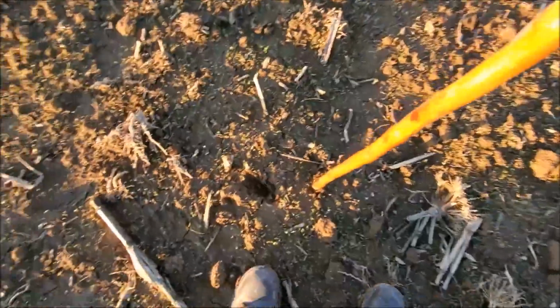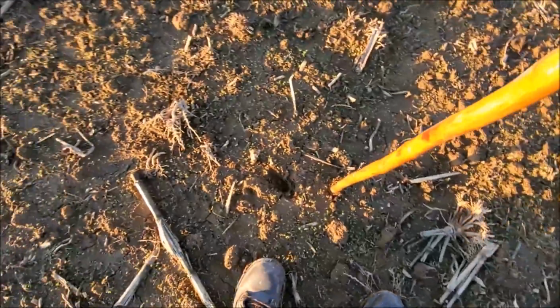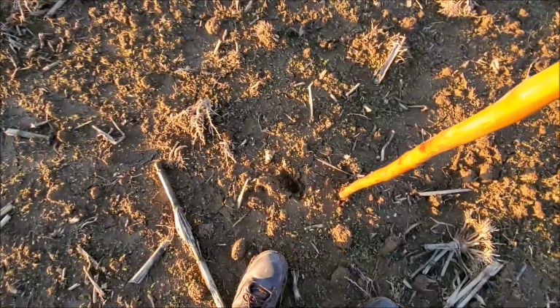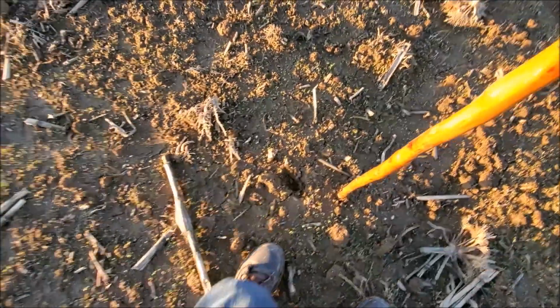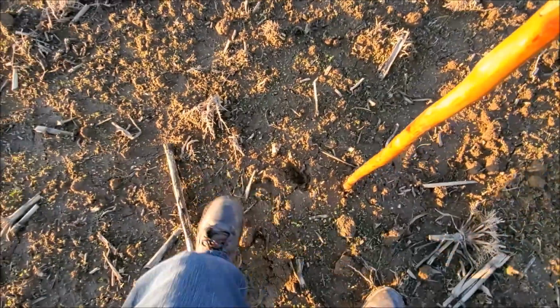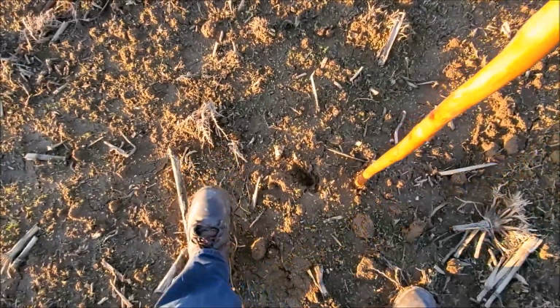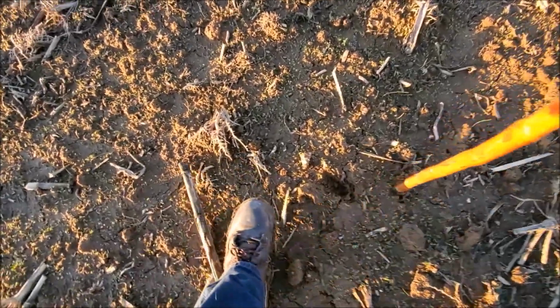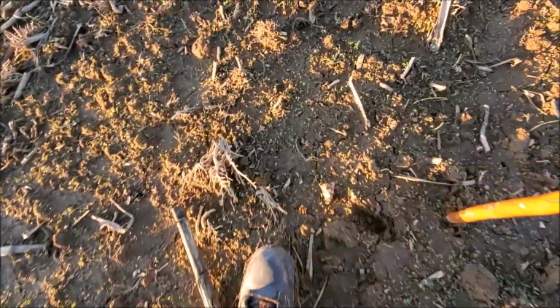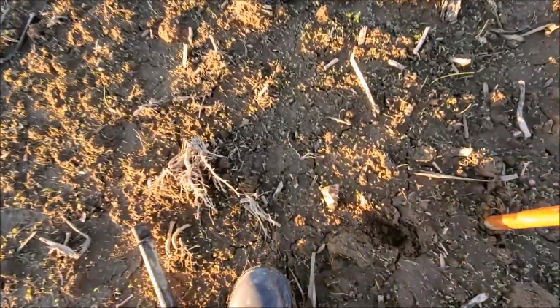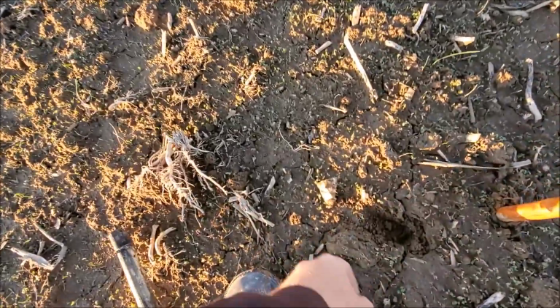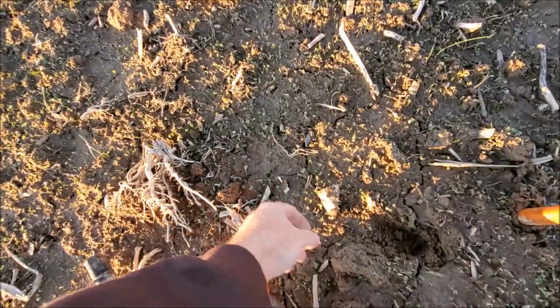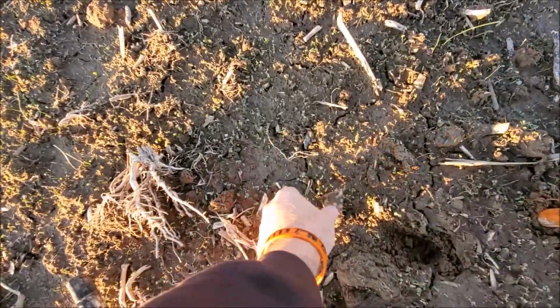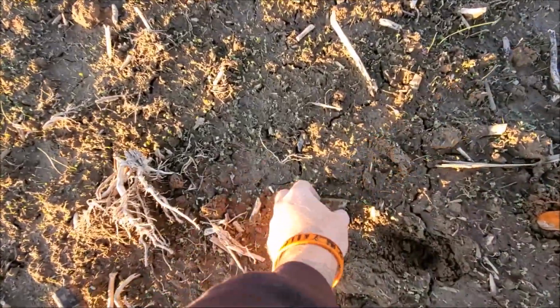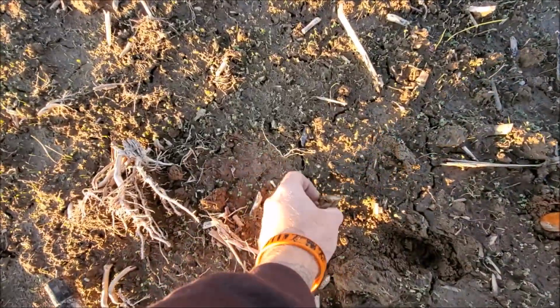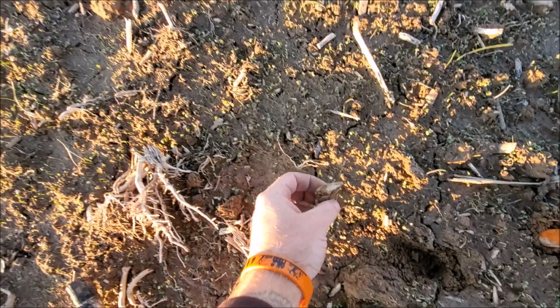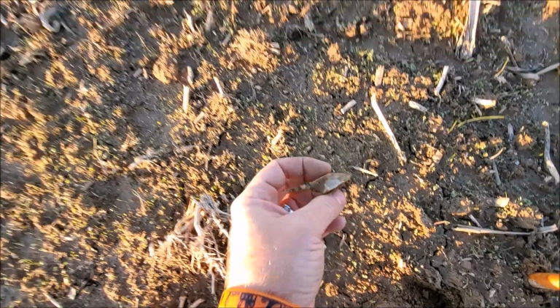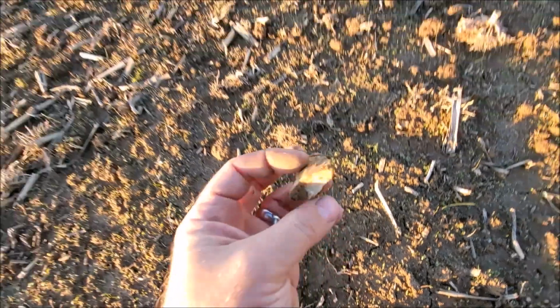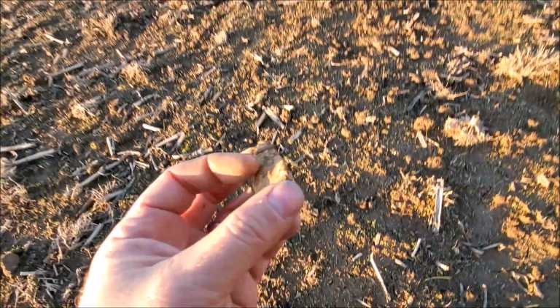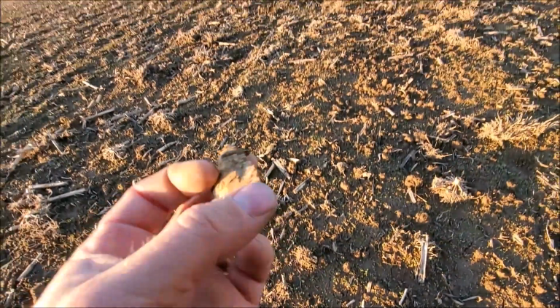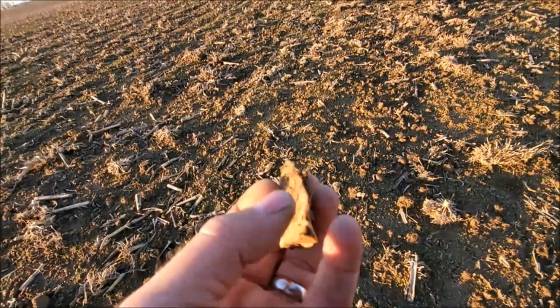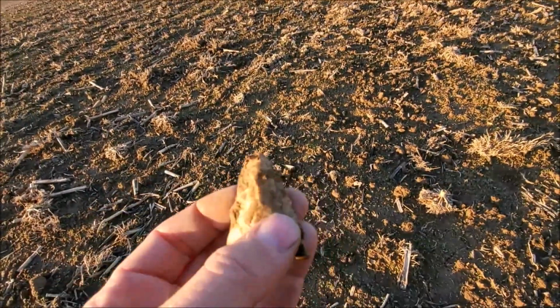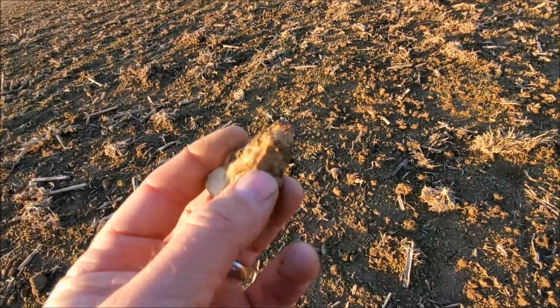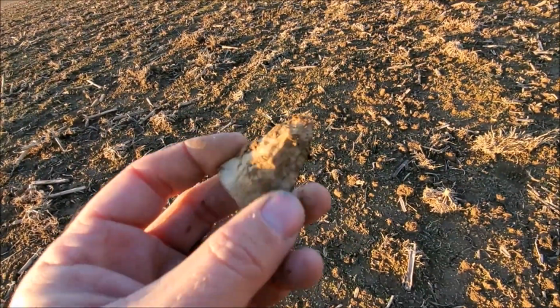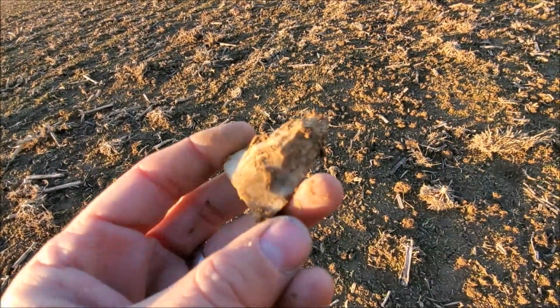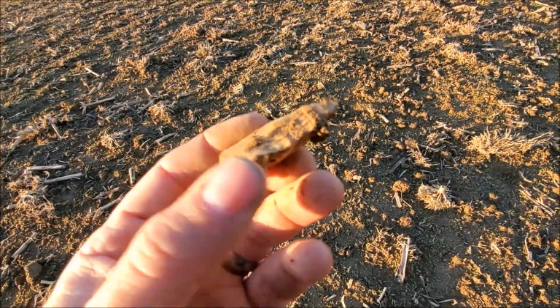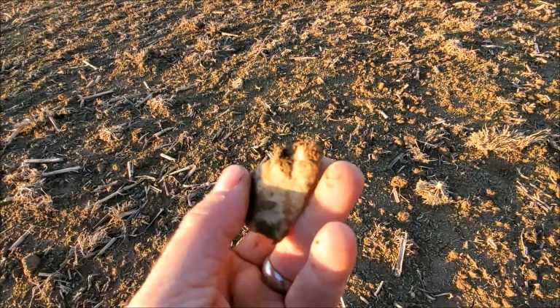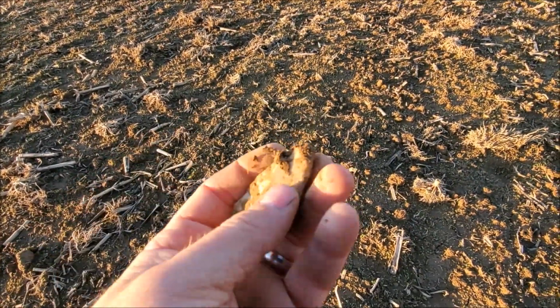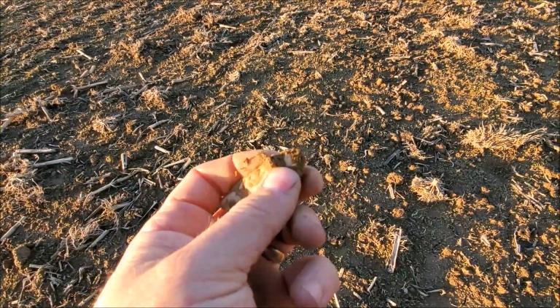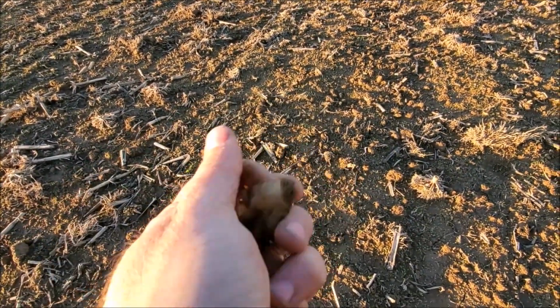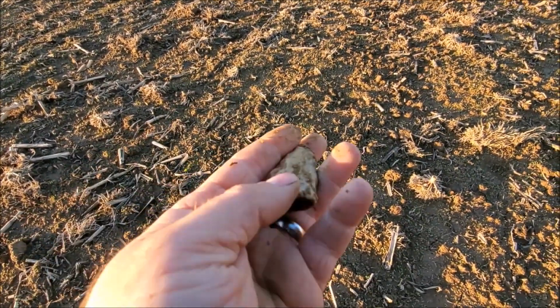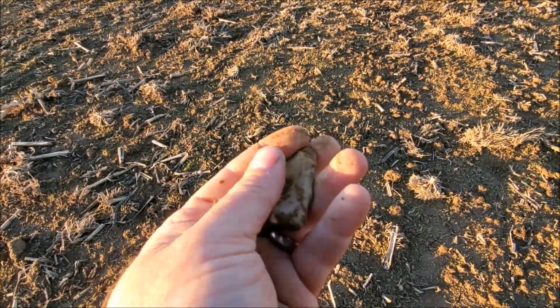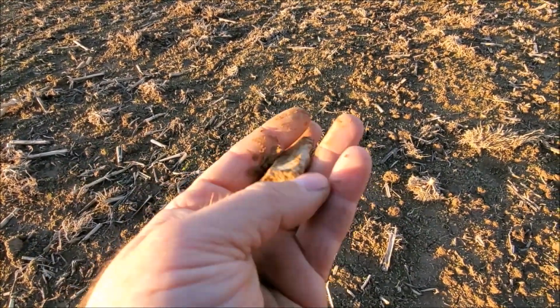I just flipped something up, couldn't tell what it was. It's definitely broken all to heck, but it is a piece — it's a tip.